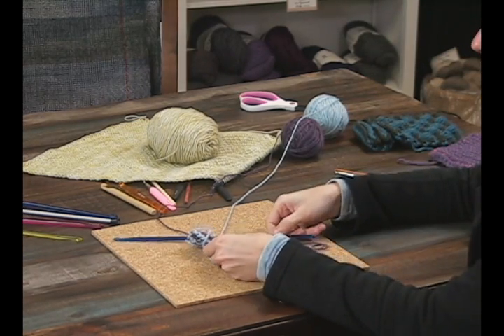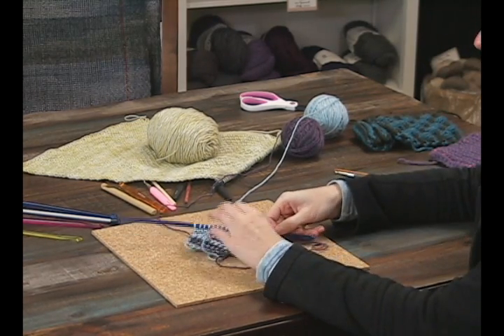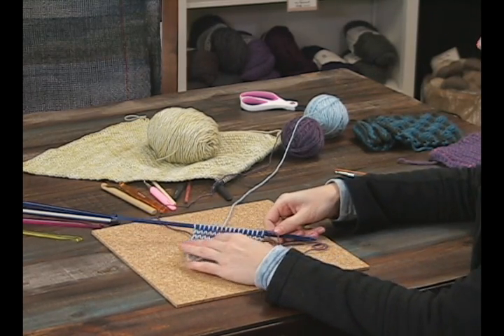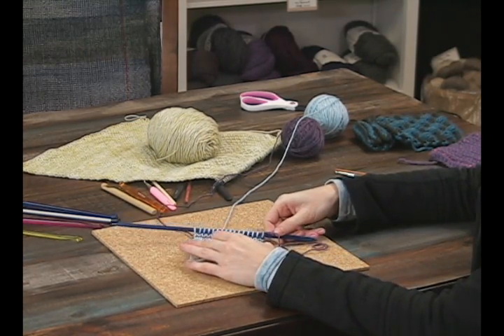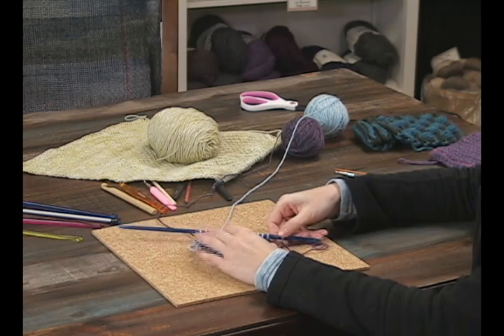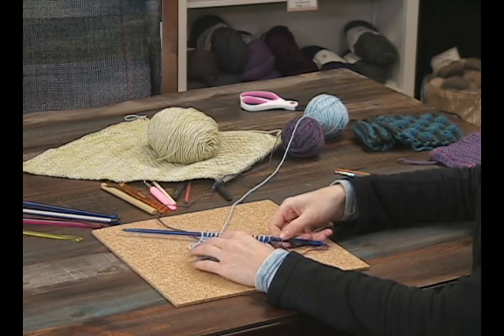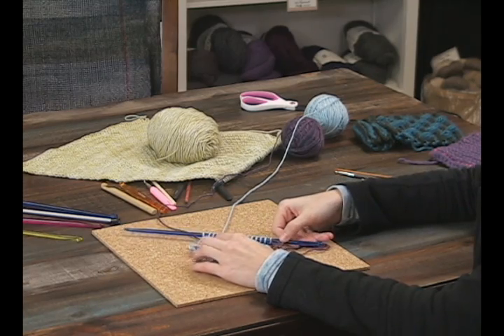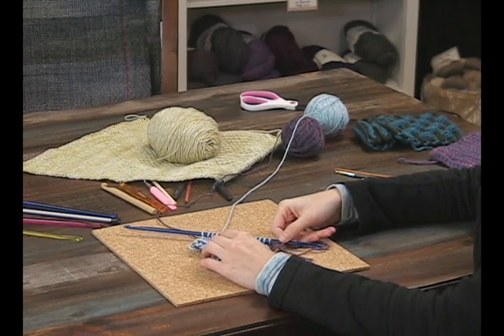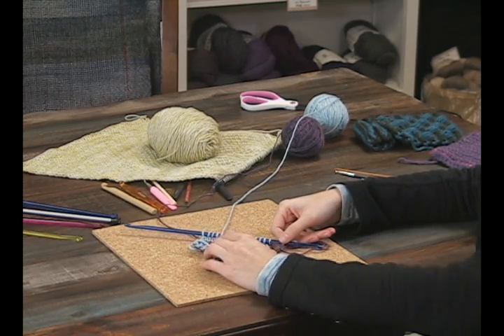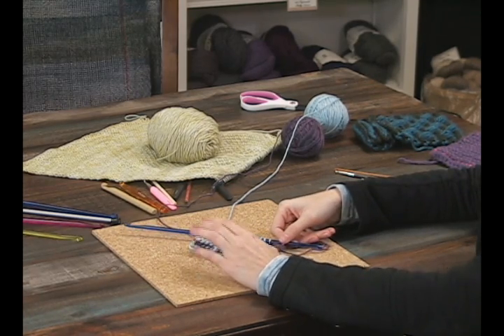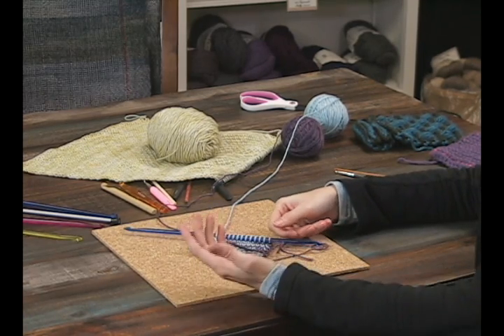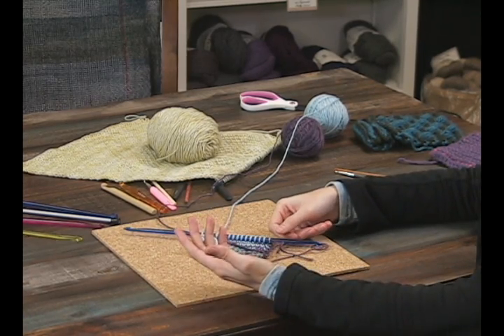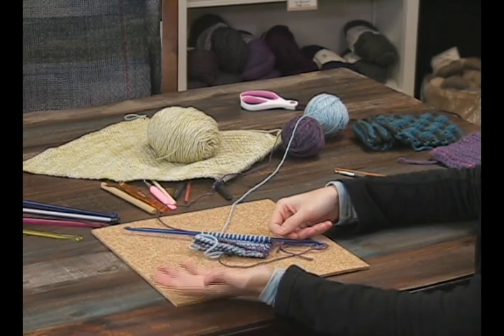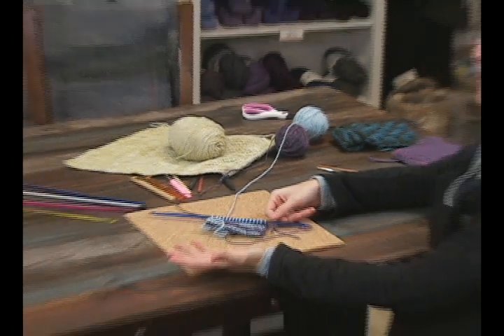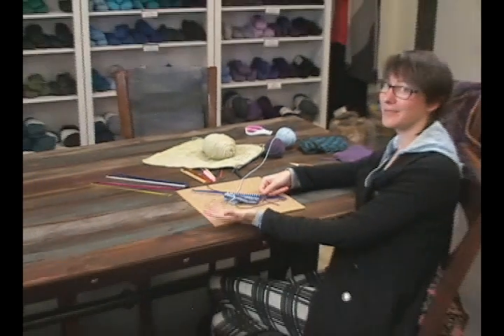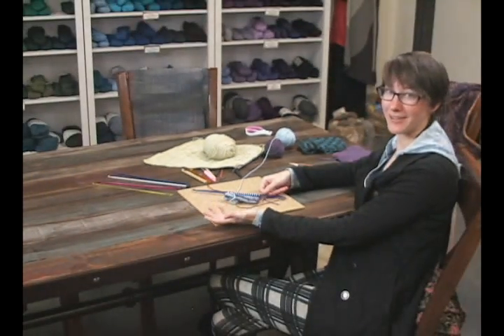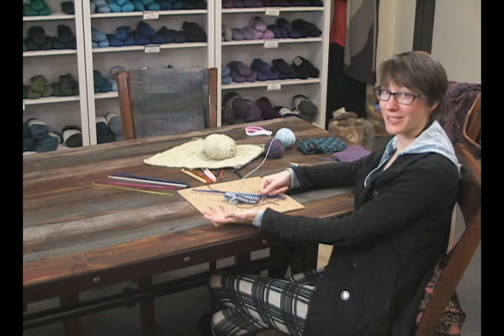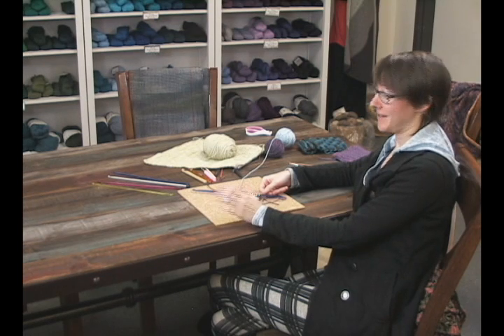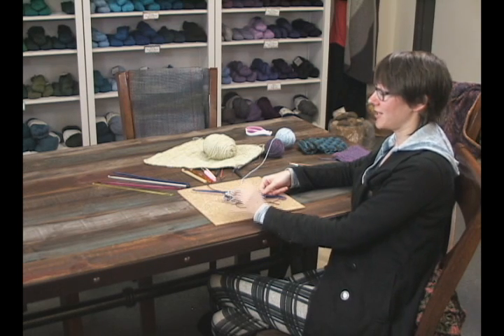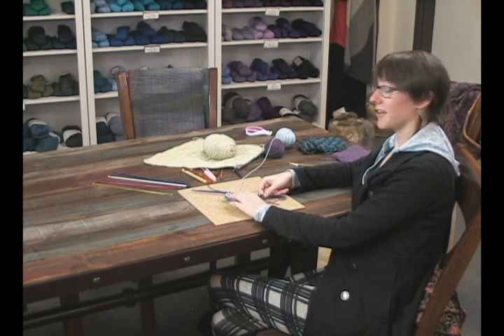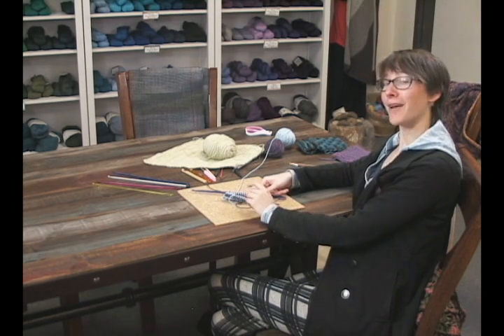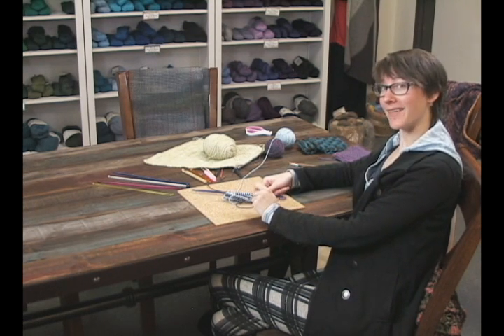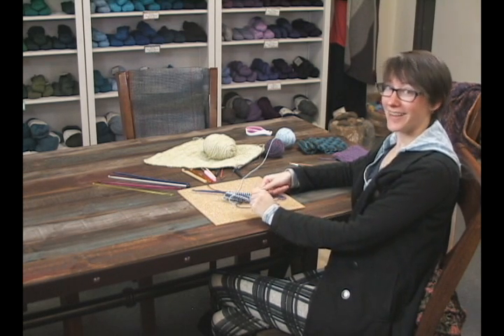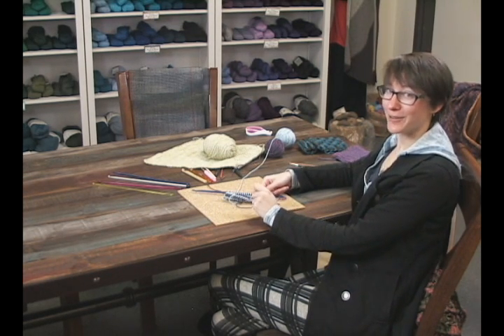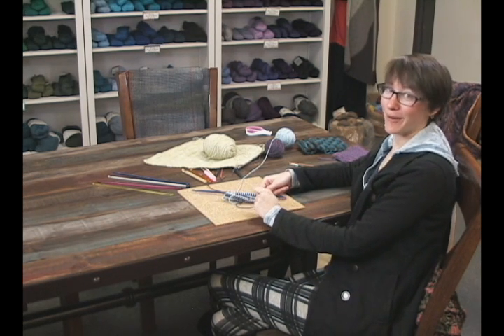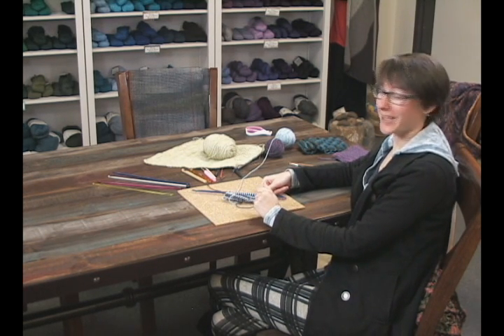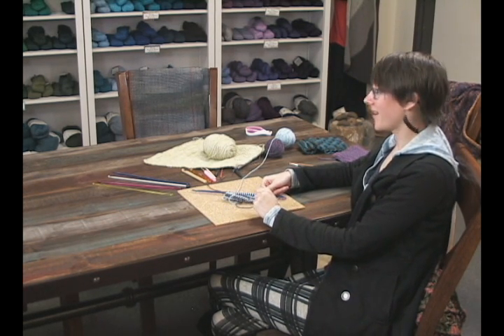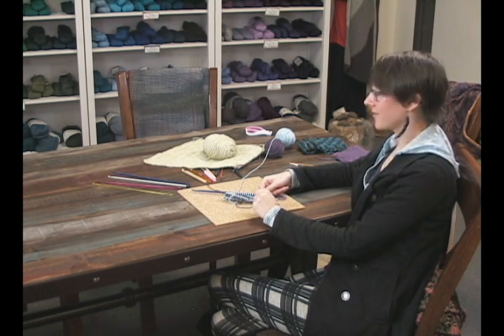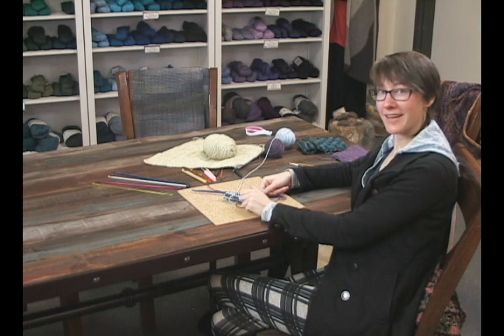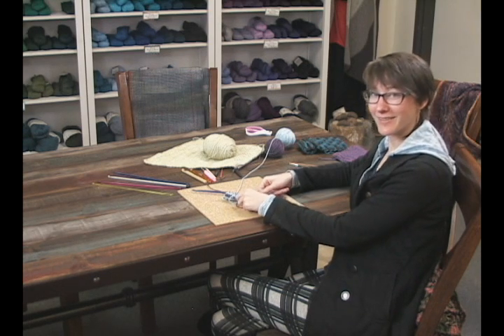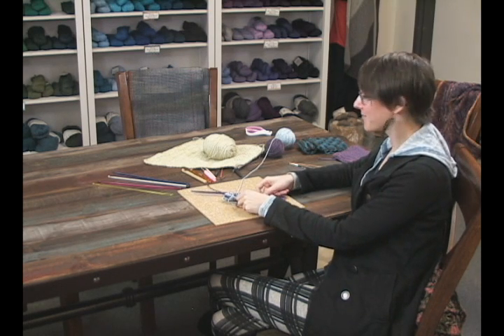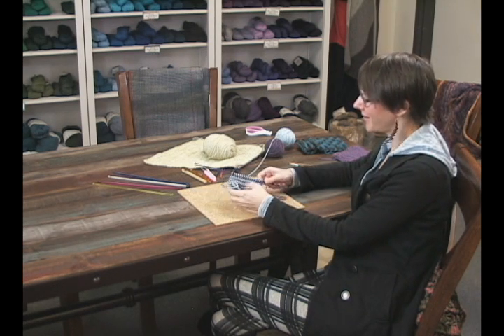The whole reason I even know what these are is because when they came in, I didn't know what they were. I talked to Monica, who knows lots about crochet, and she said she had a book on that. She let me borrow it for the weekend and I went a little insane. It was a lot of fun.